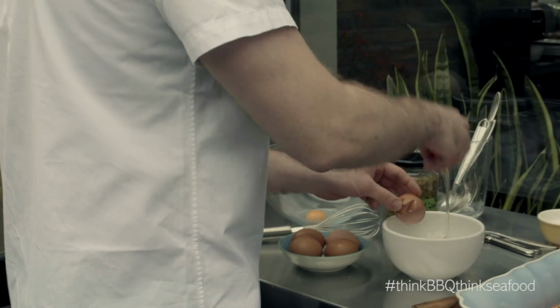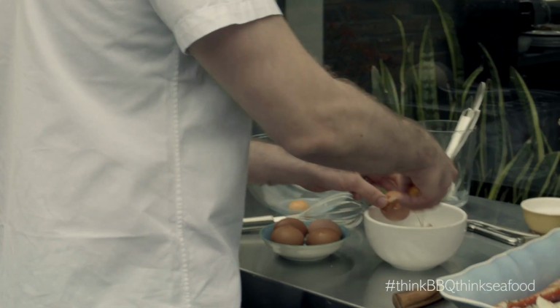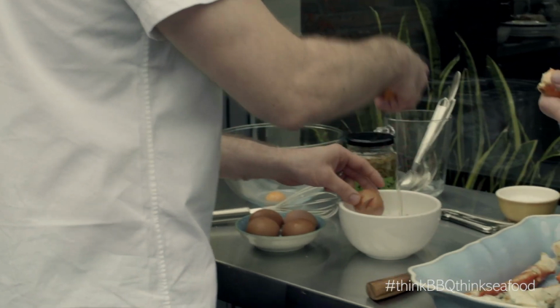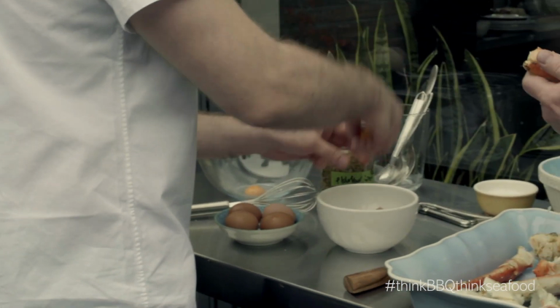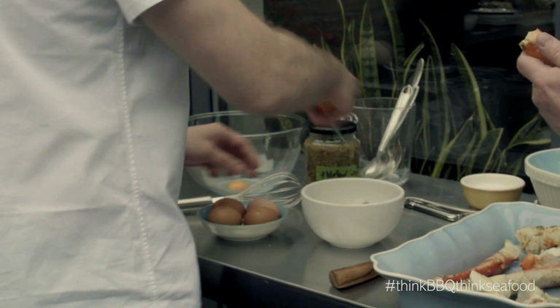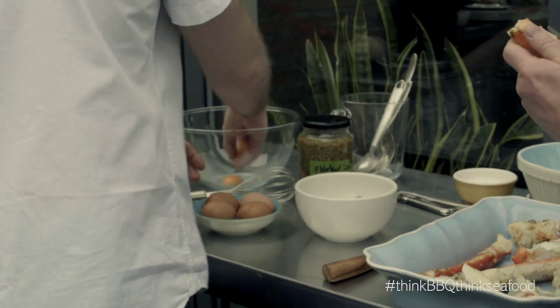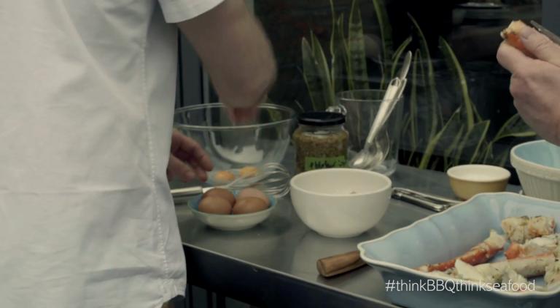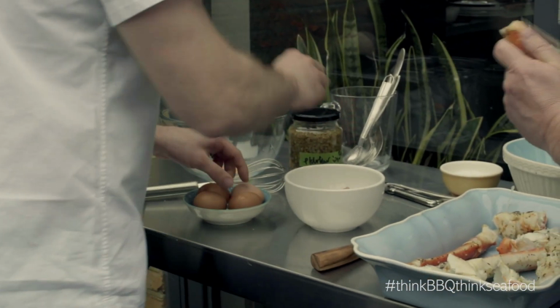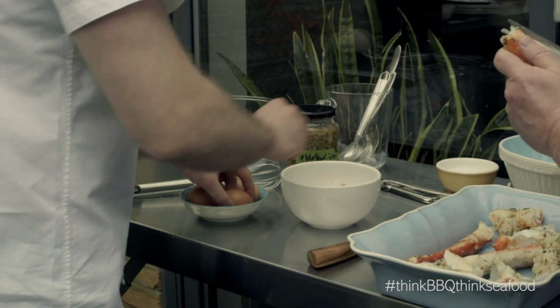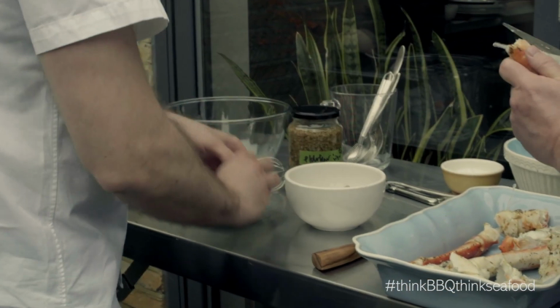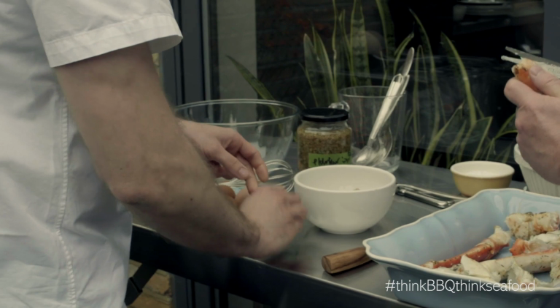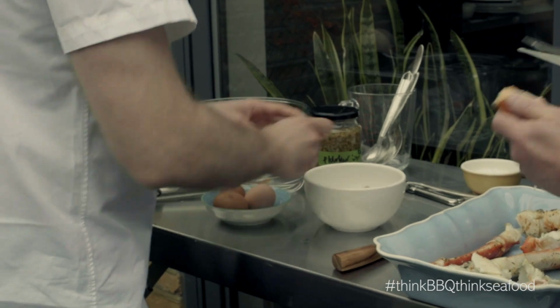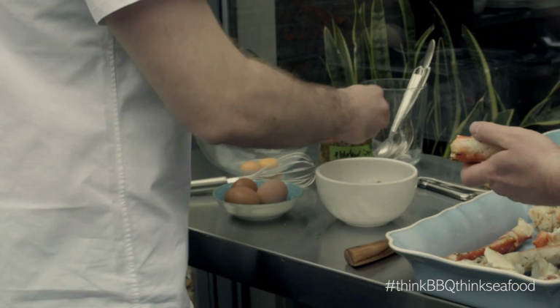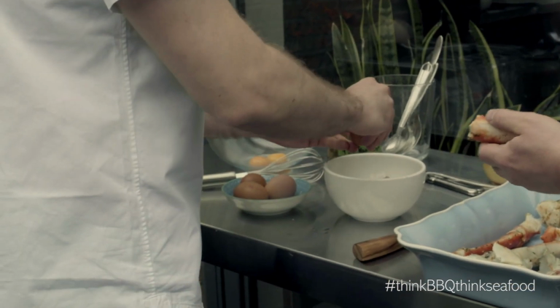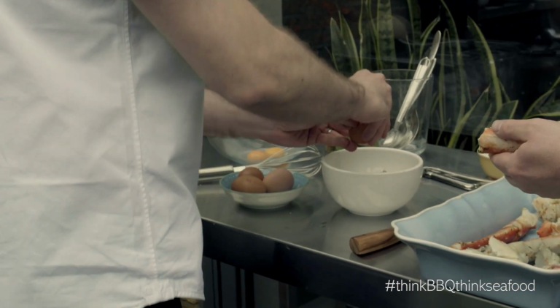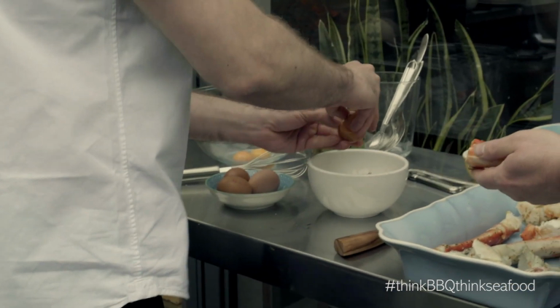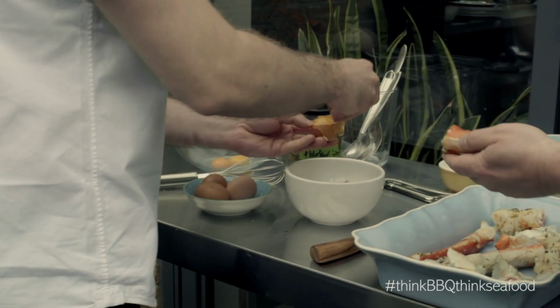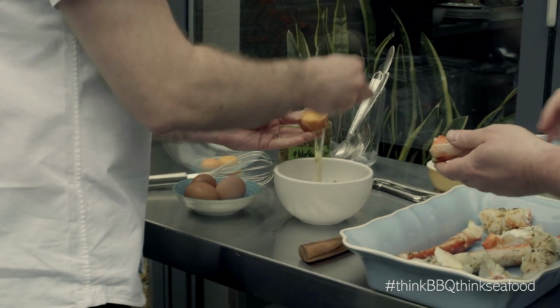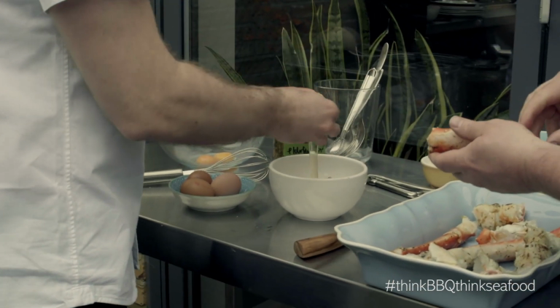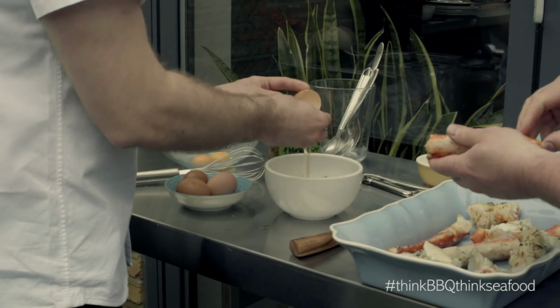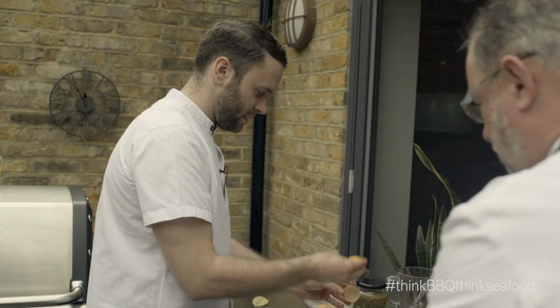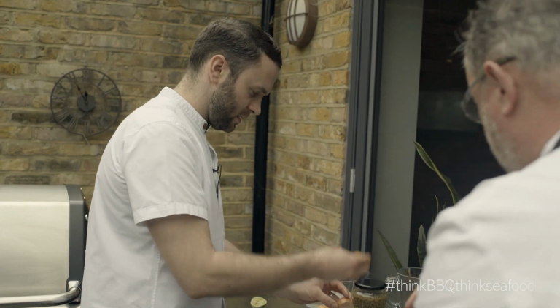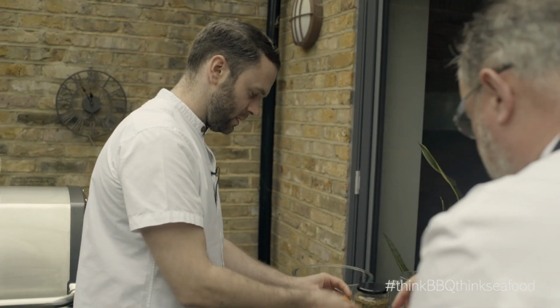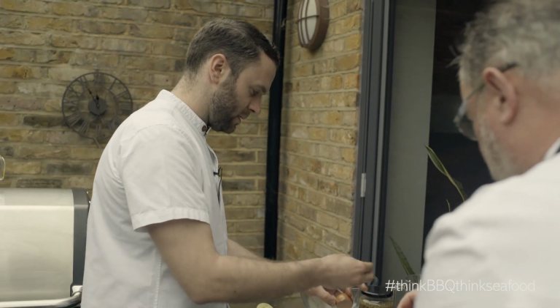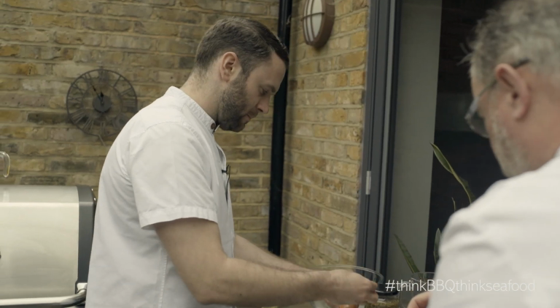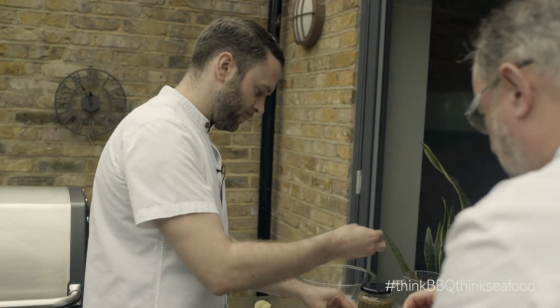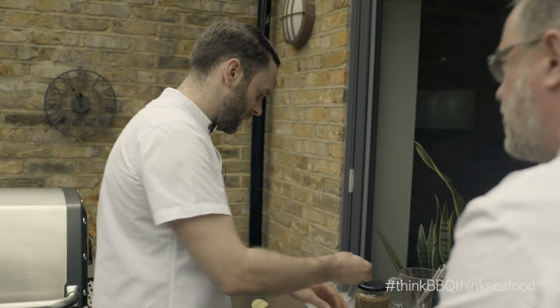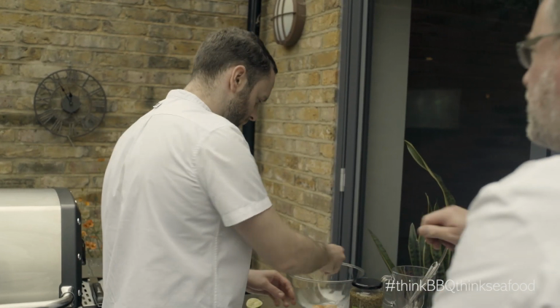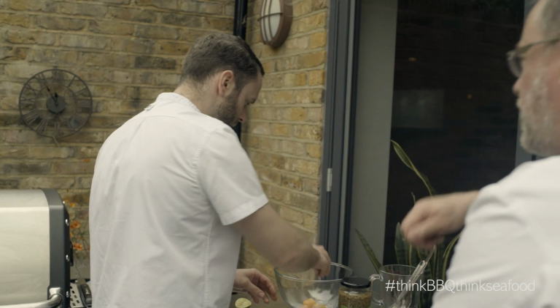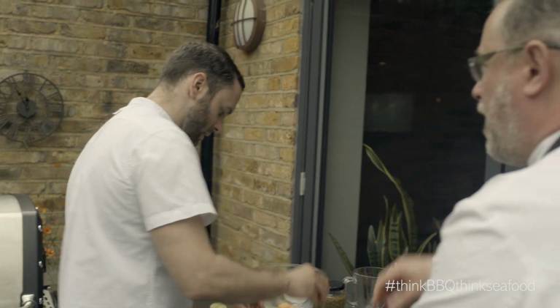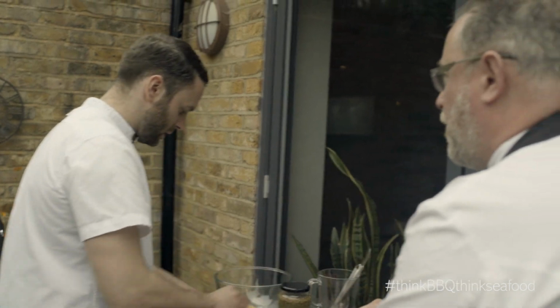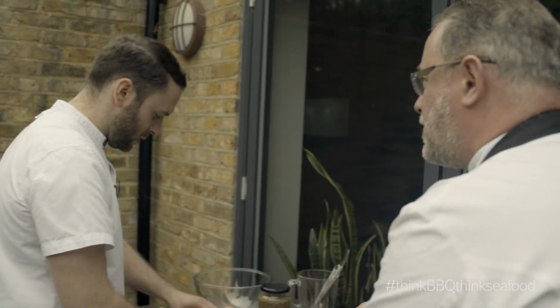Really what you're doing here is a take on what they do in Alaska, which is cooking your crab legs in clarified butter.